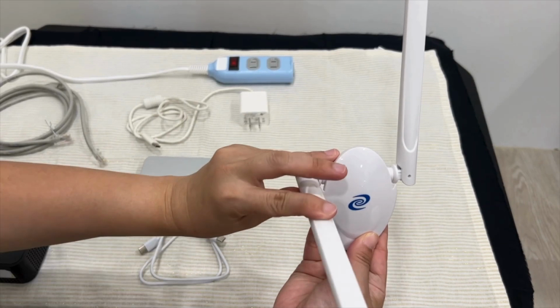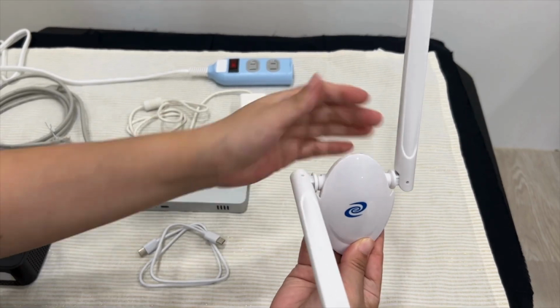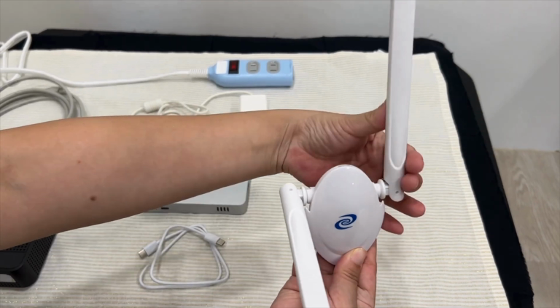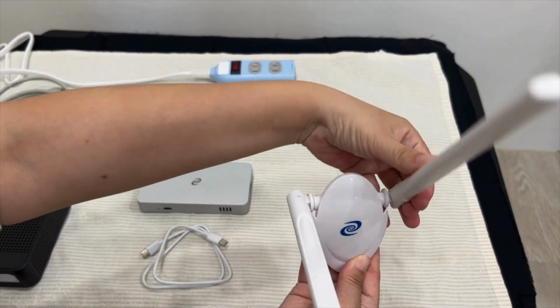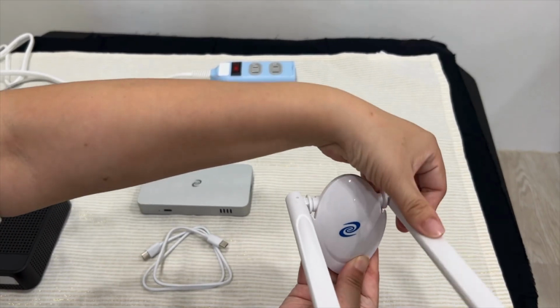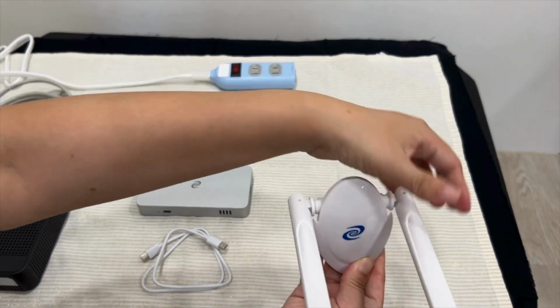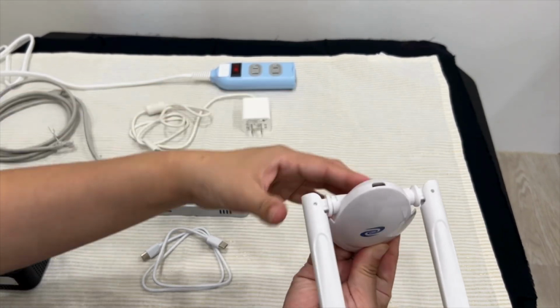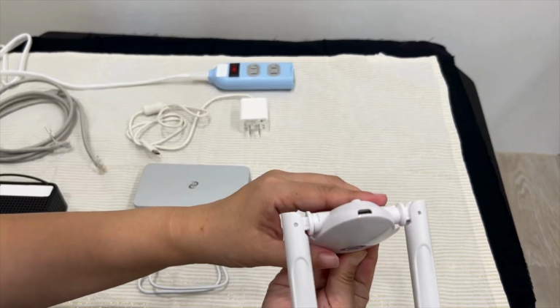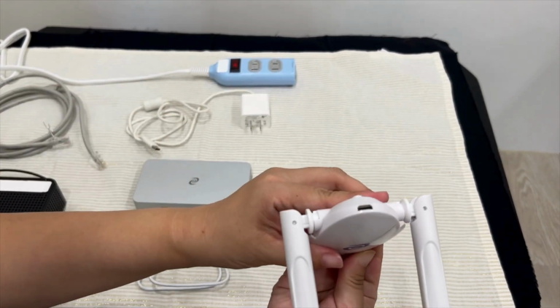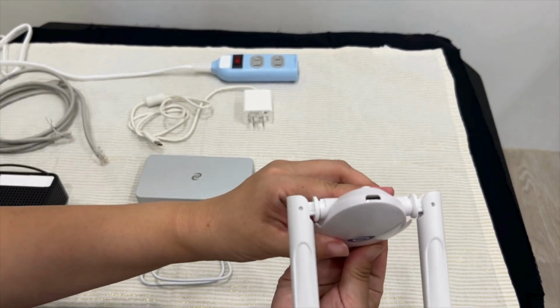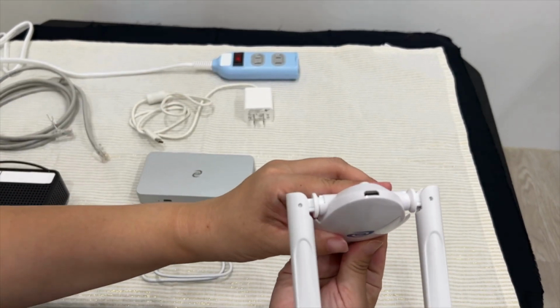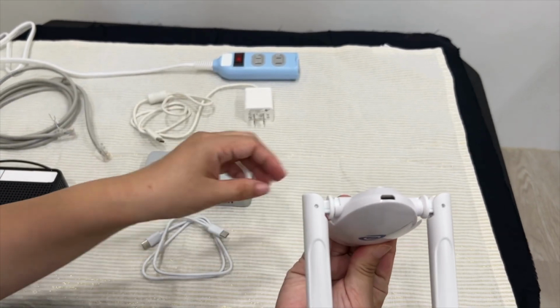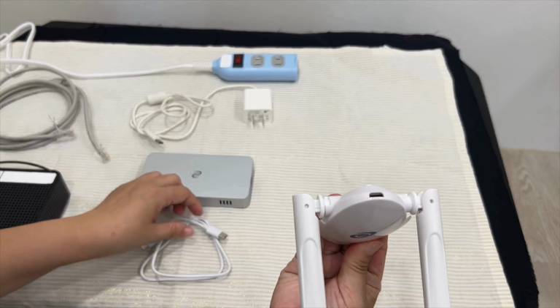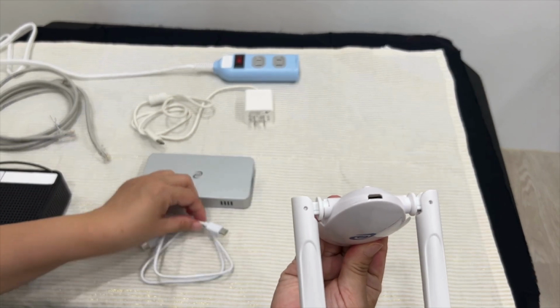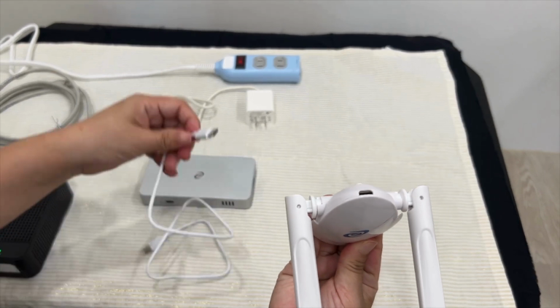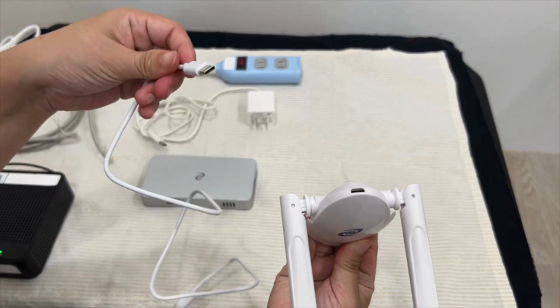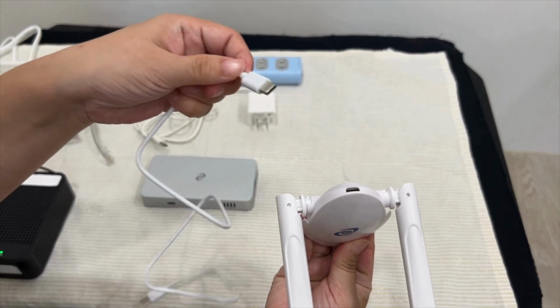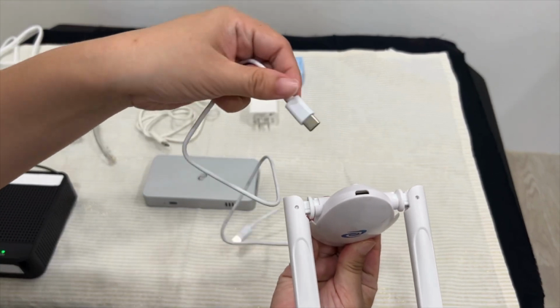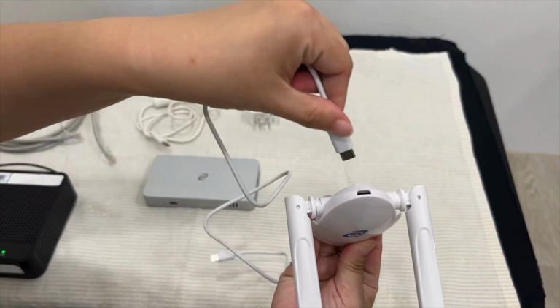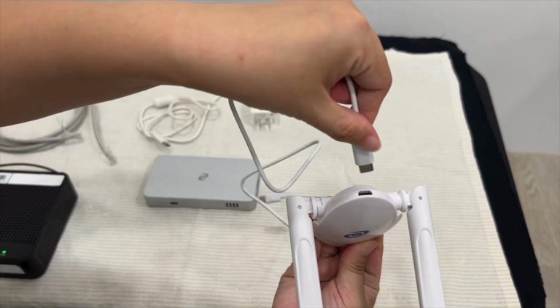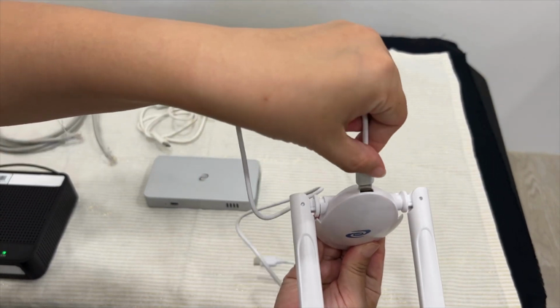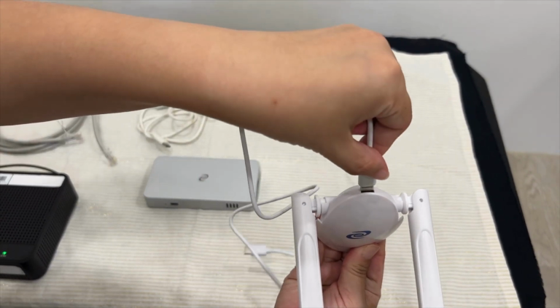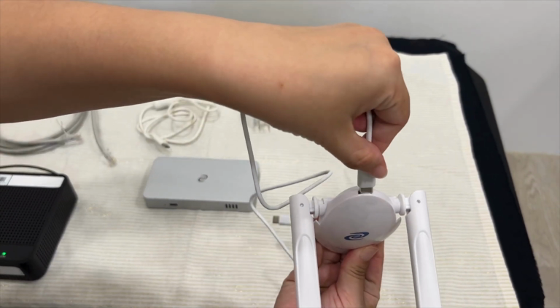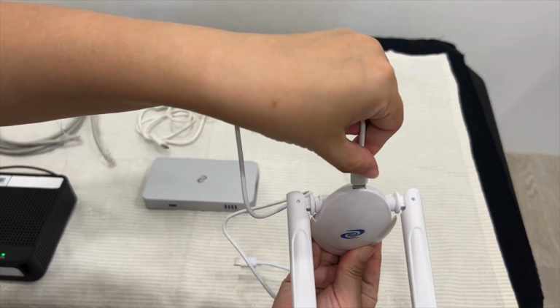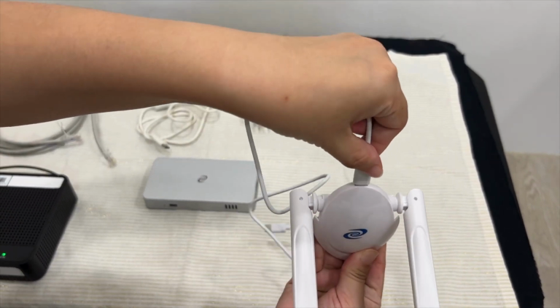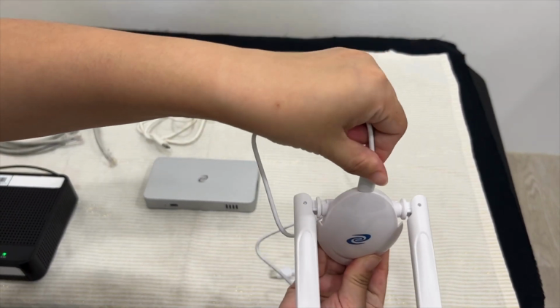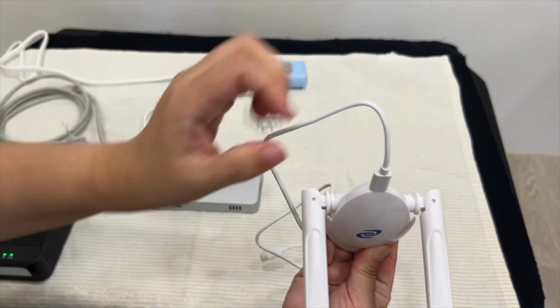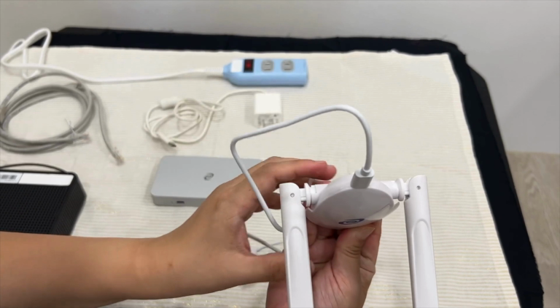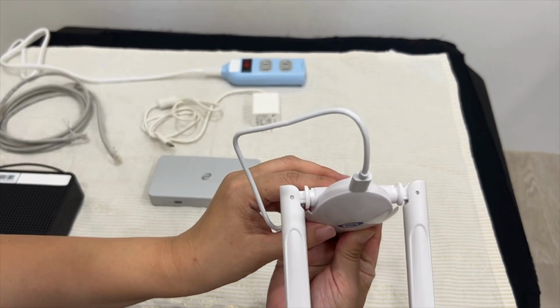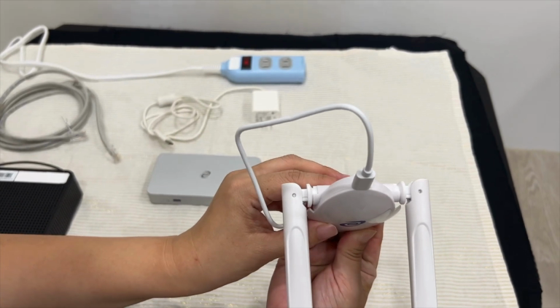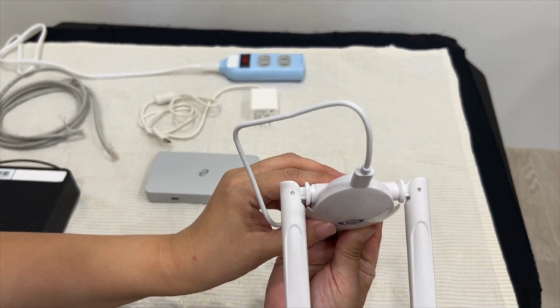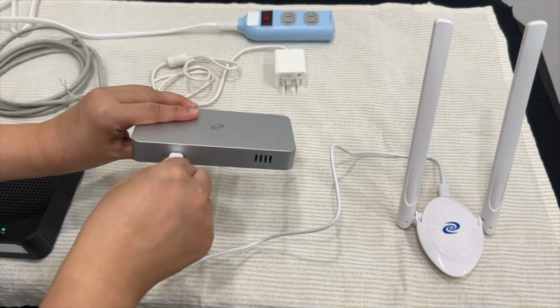First, on the back of the dual Wi-Fi antenna, plug in one side of your USB-C cable. Then plug in the other side of the USB-C cable to your Deeper Connect Mini.